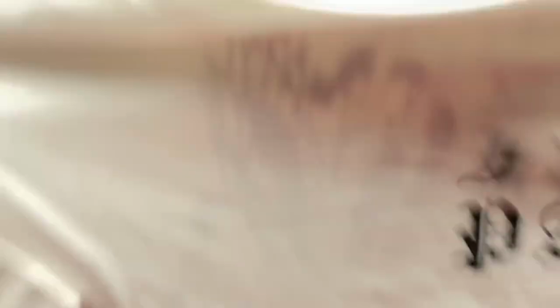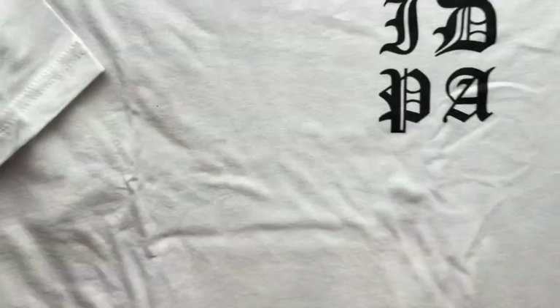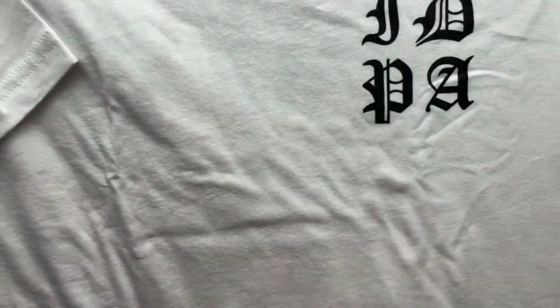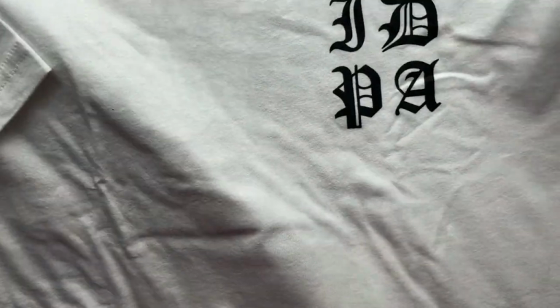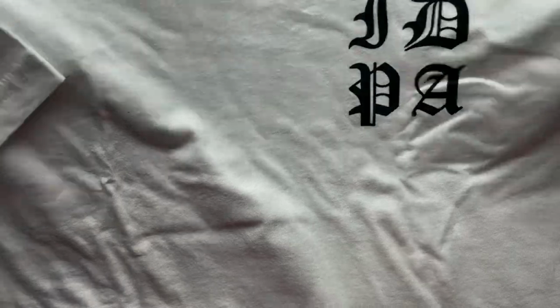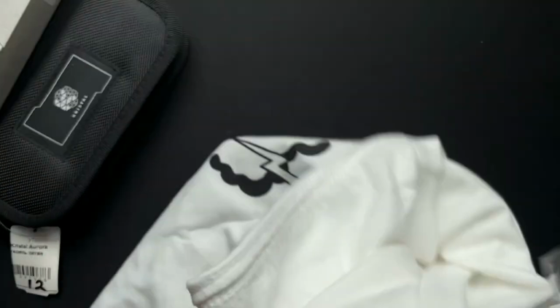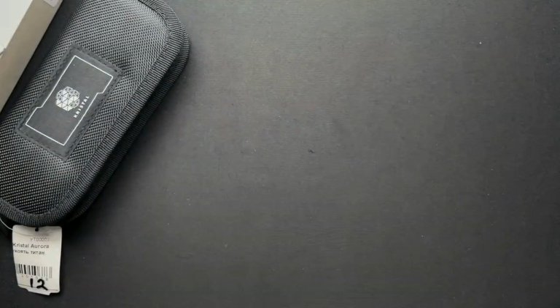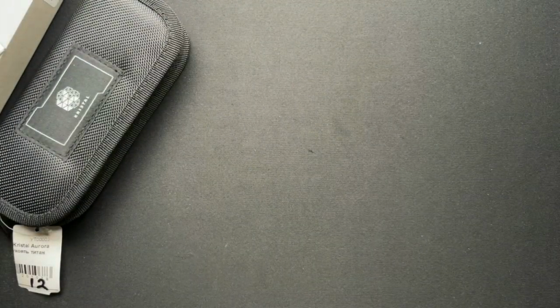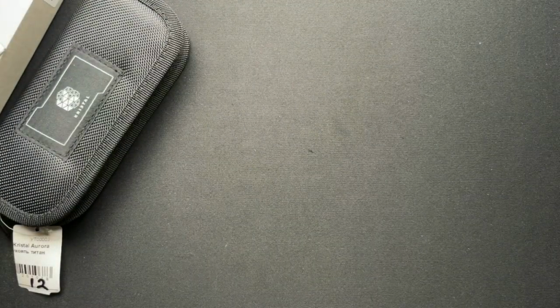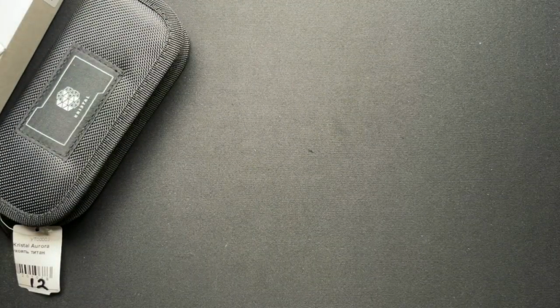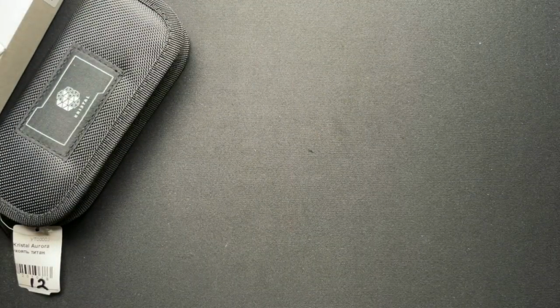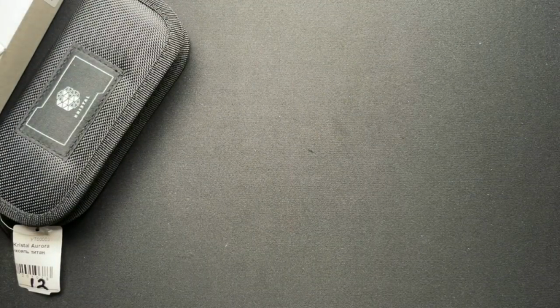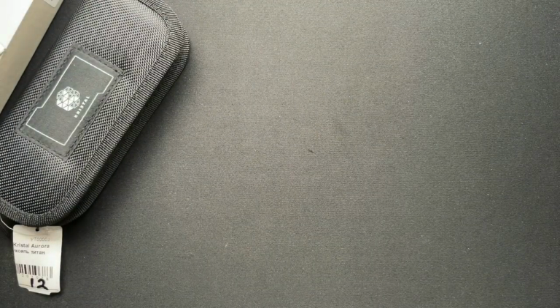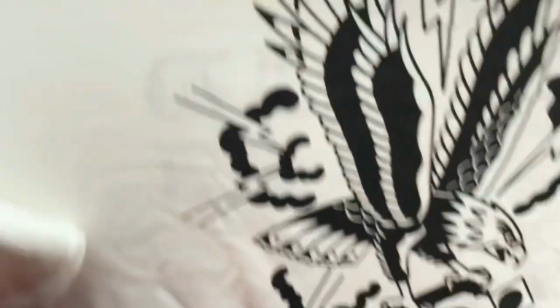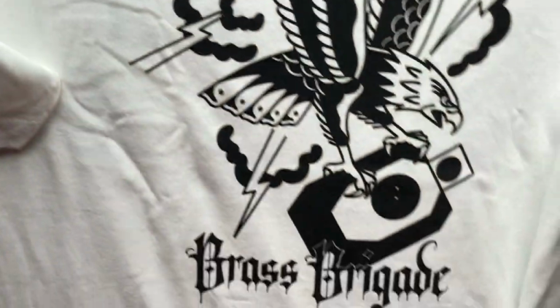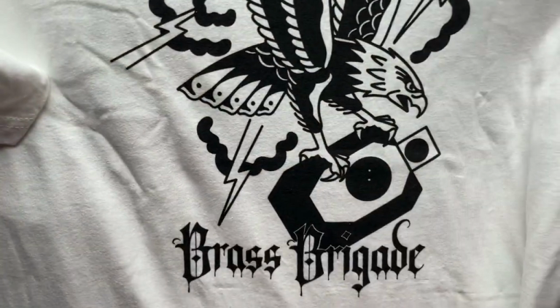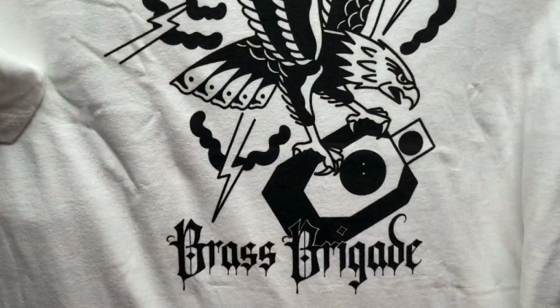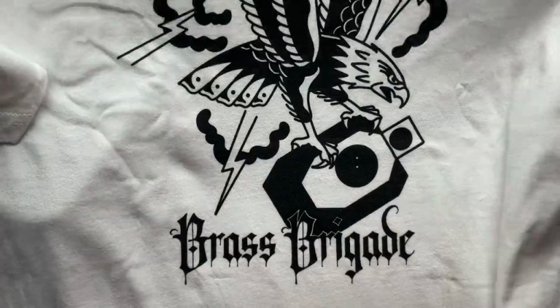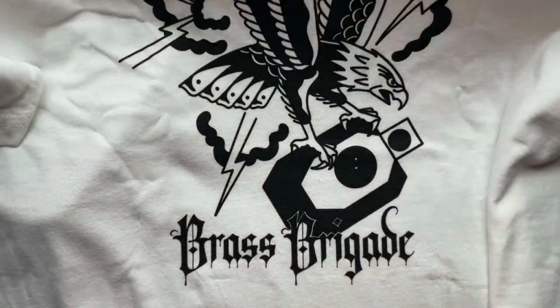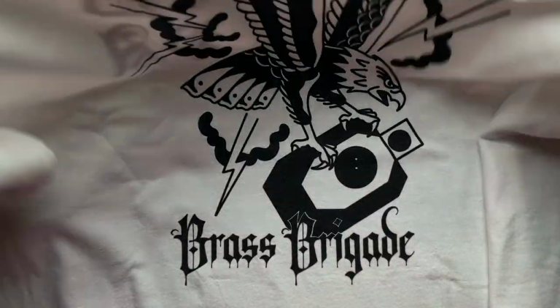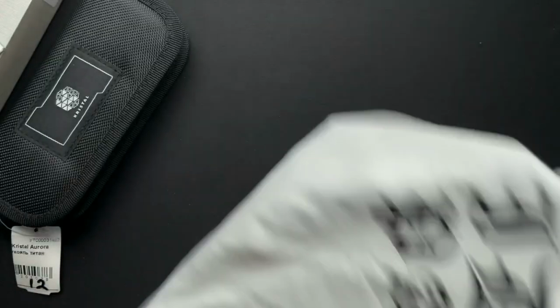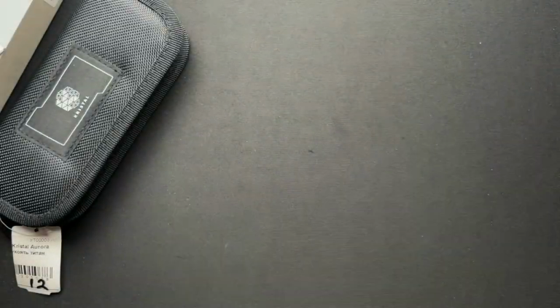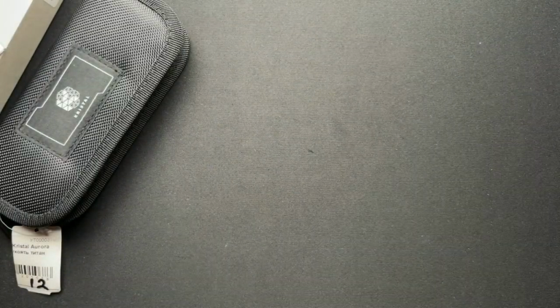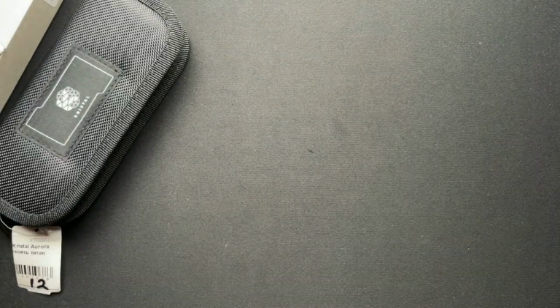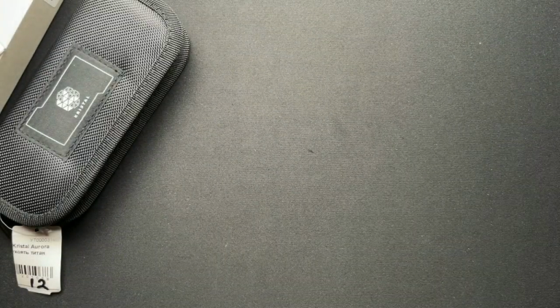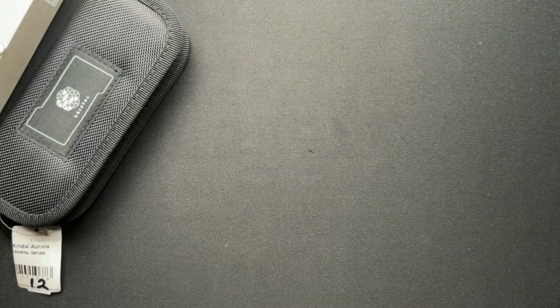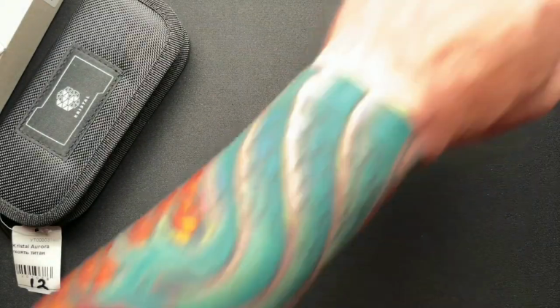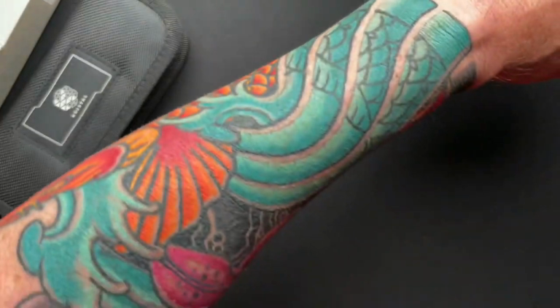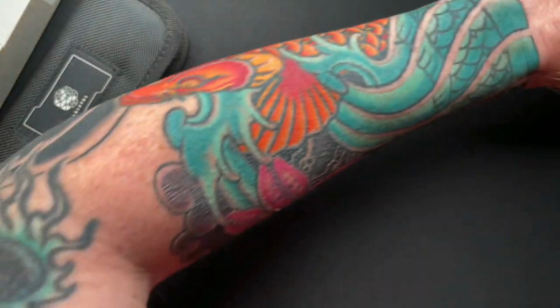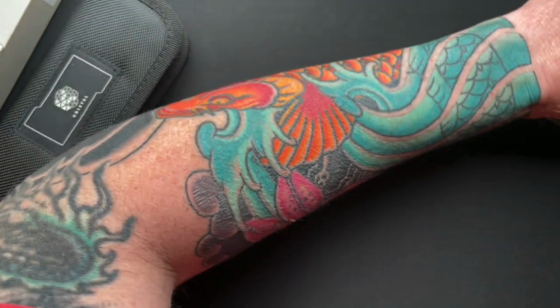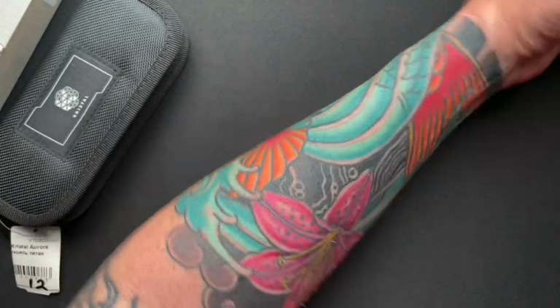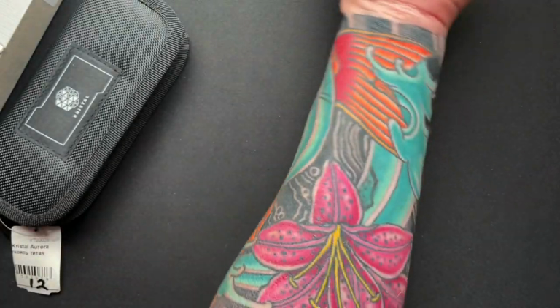So nice shirt with his logo, Brass Brigade. And as you guys know, I have been getting some tattoo work recently.